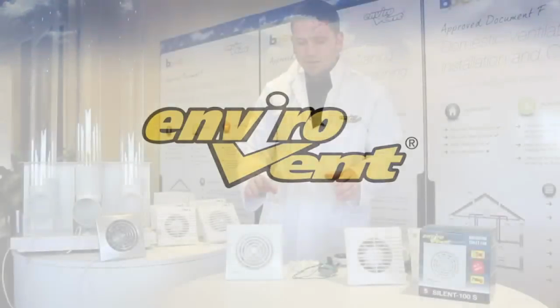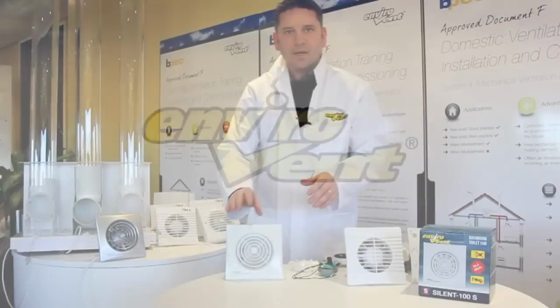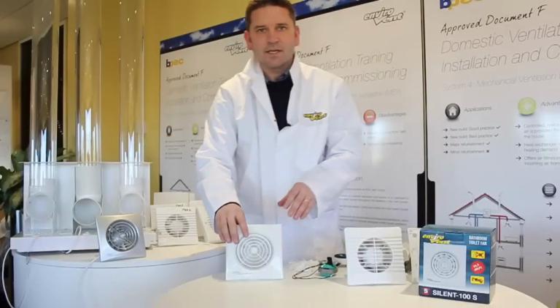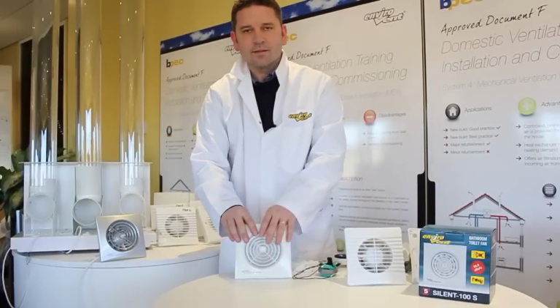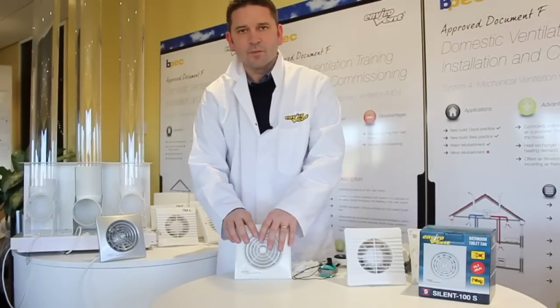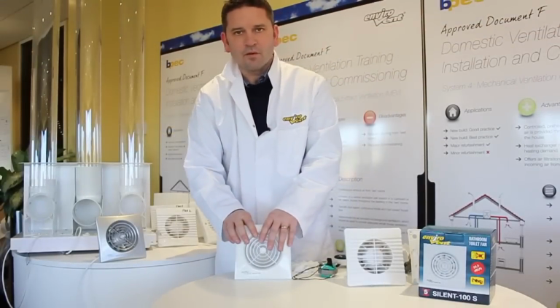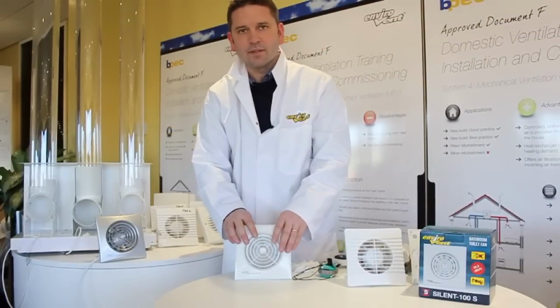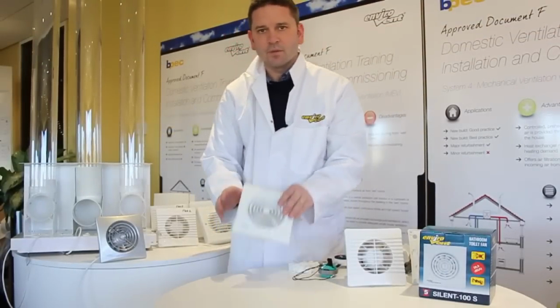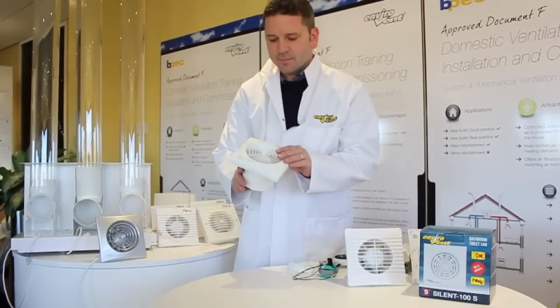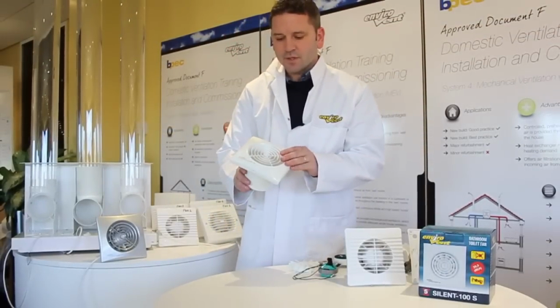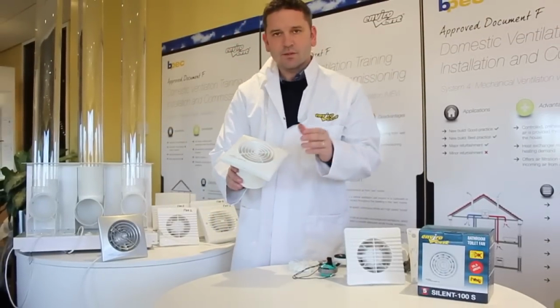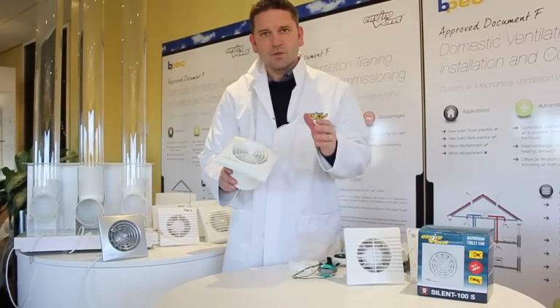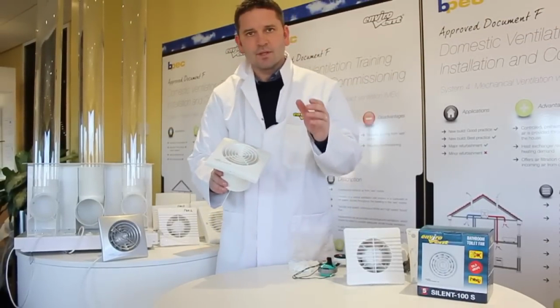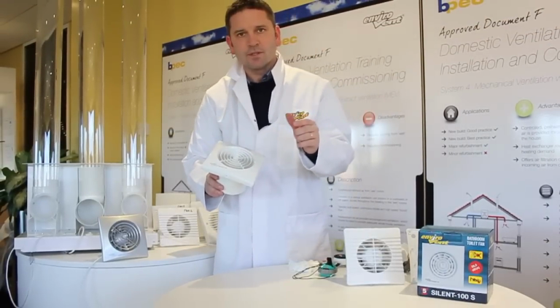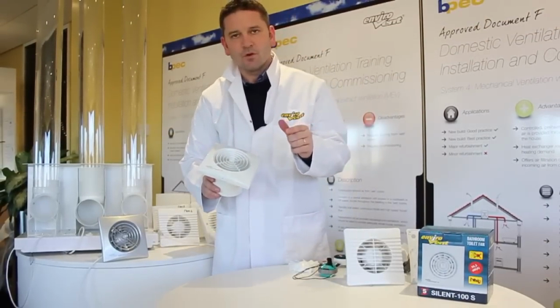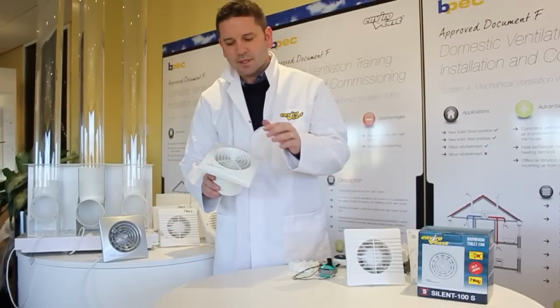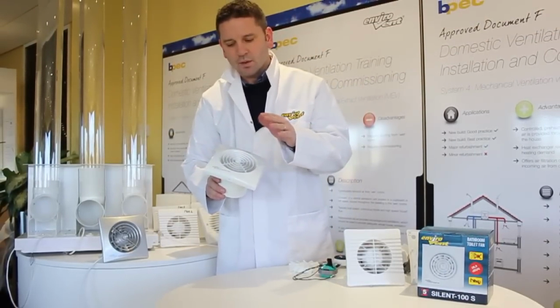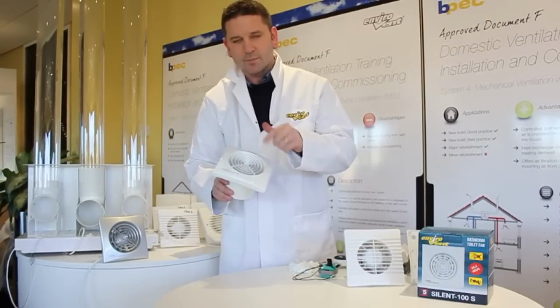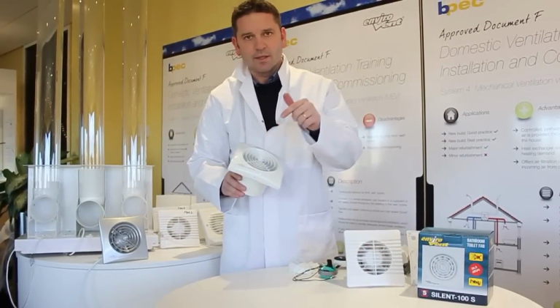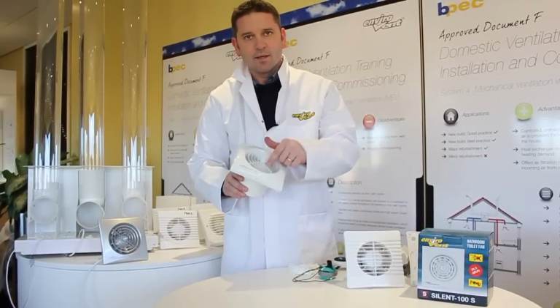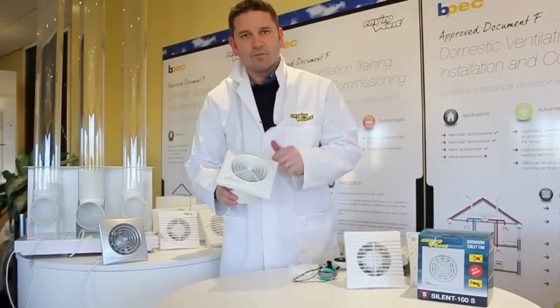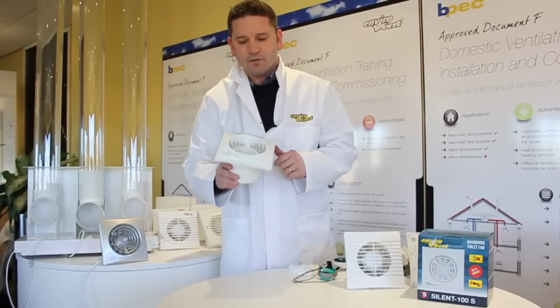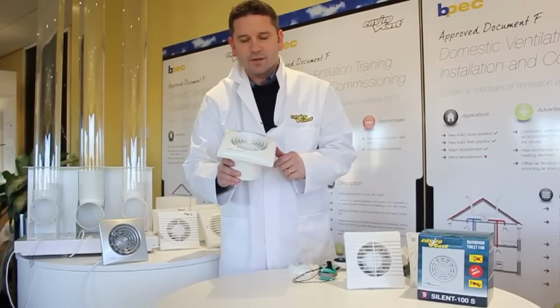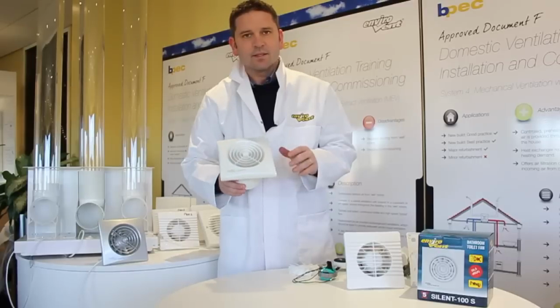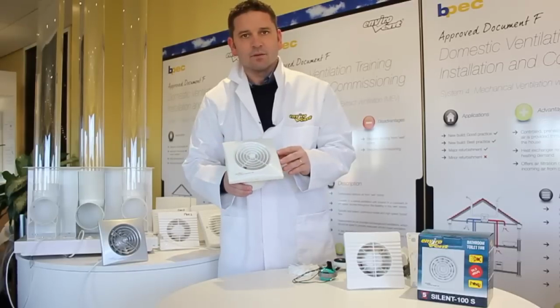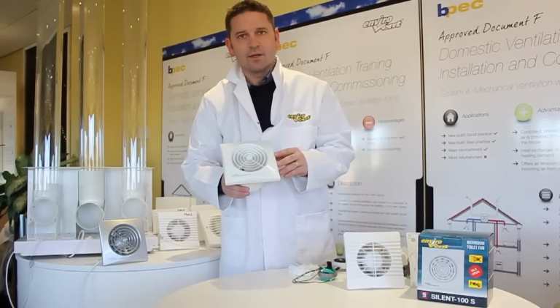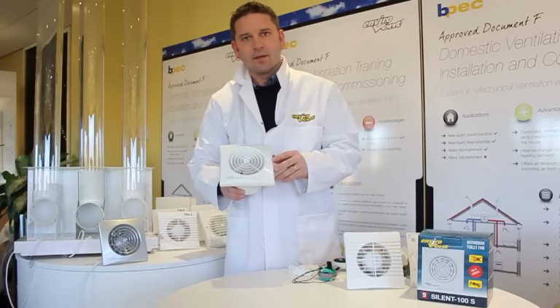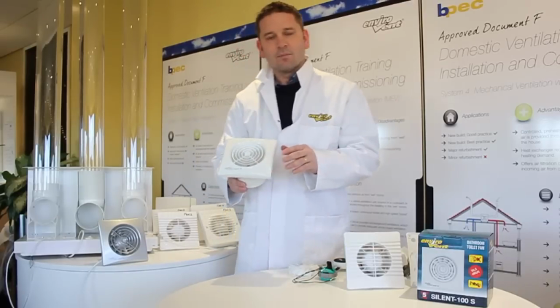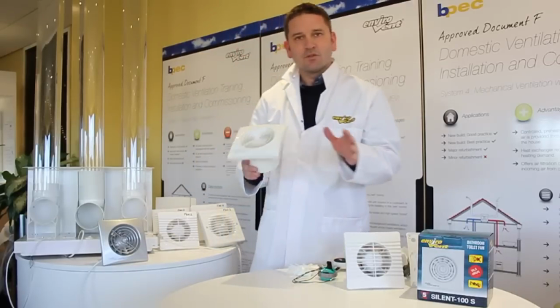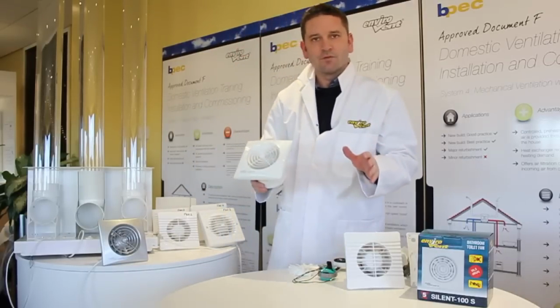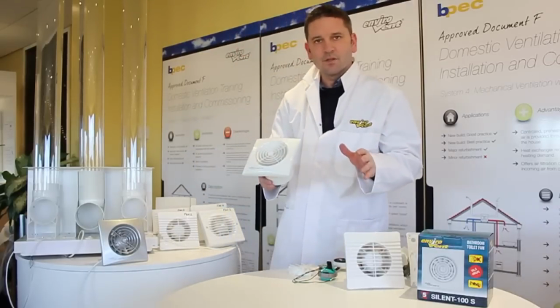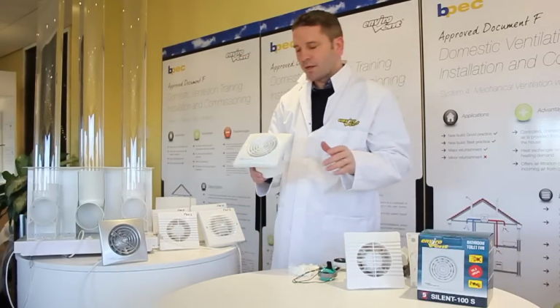Hi, my name is Nick Eaton. I'm from Envirovent and today I'm going to demonstrate to you the difference in performance and quality between the Envirovent silent fan and many traditional fans on the market.